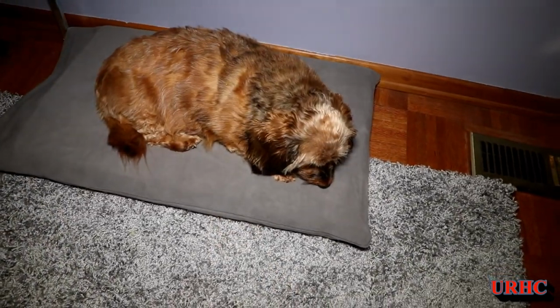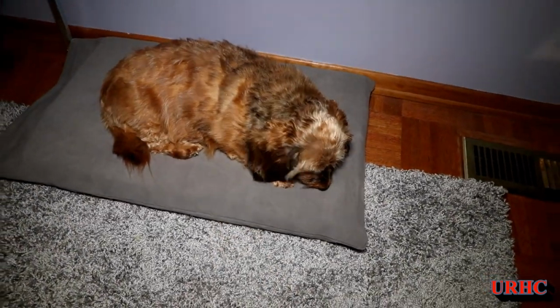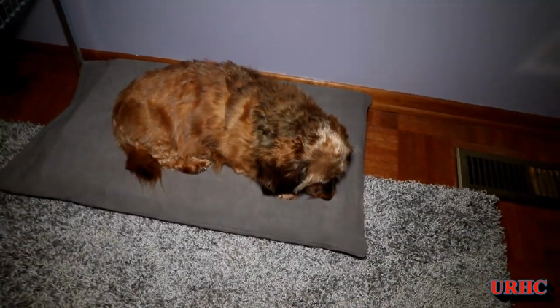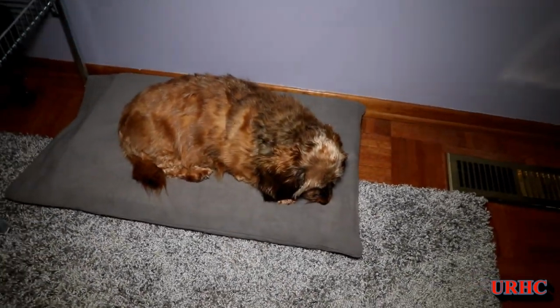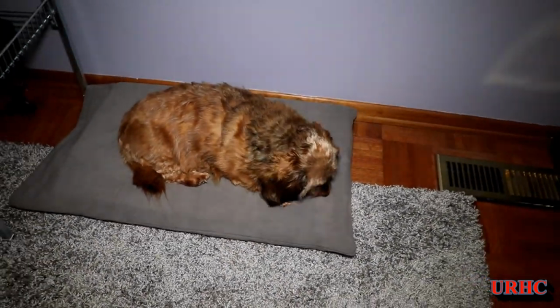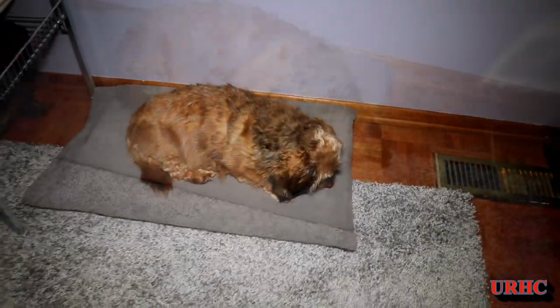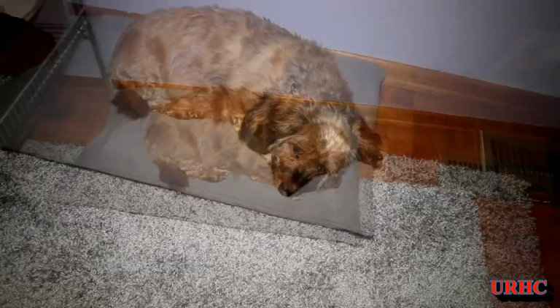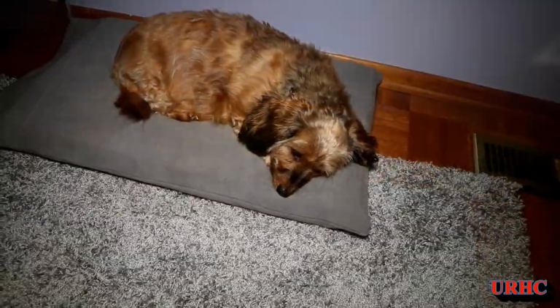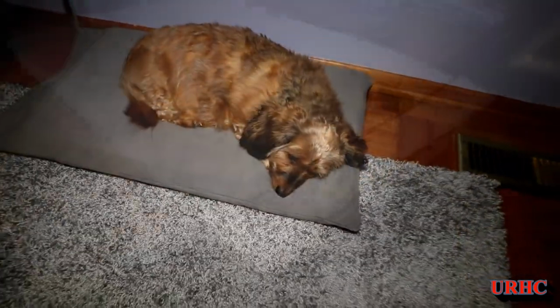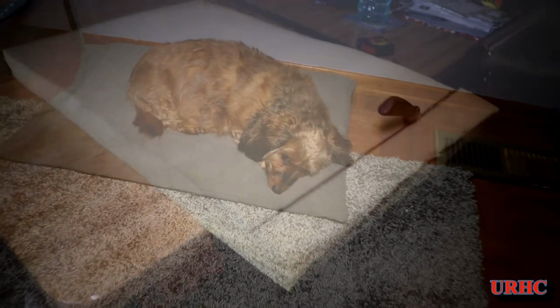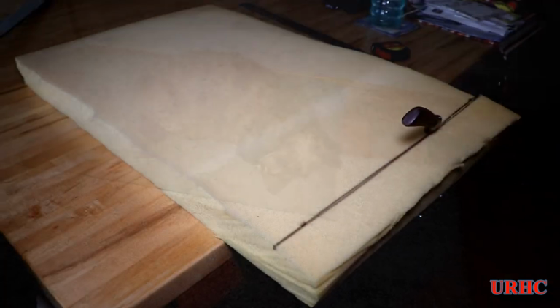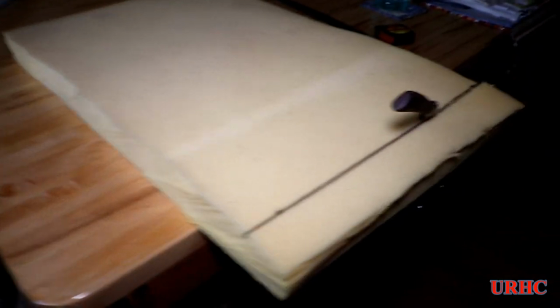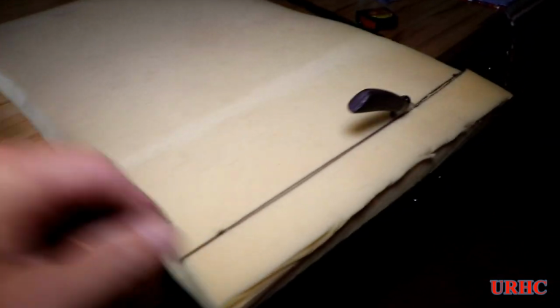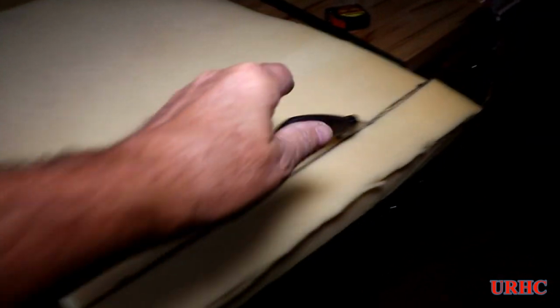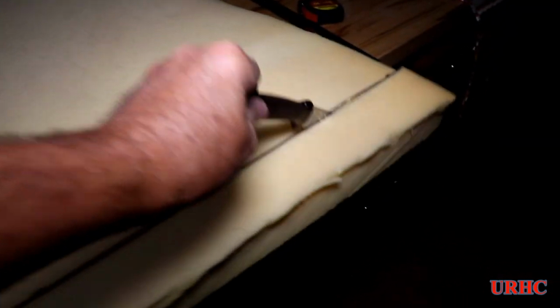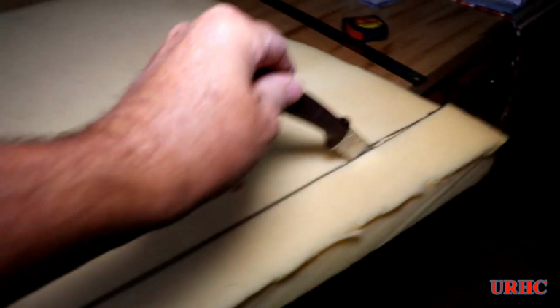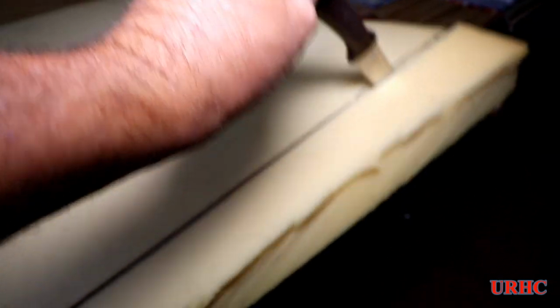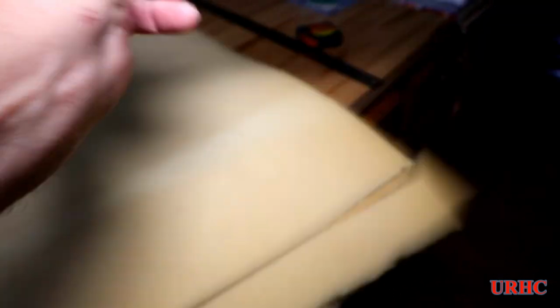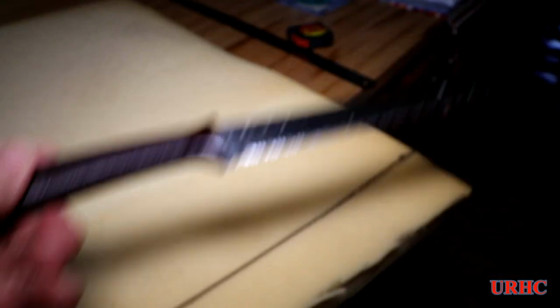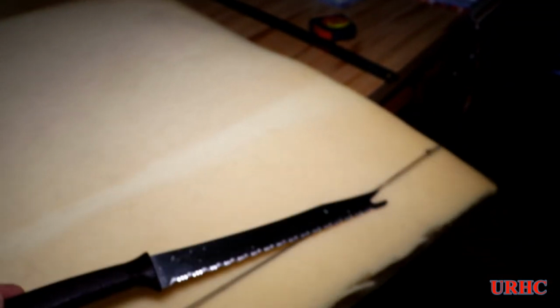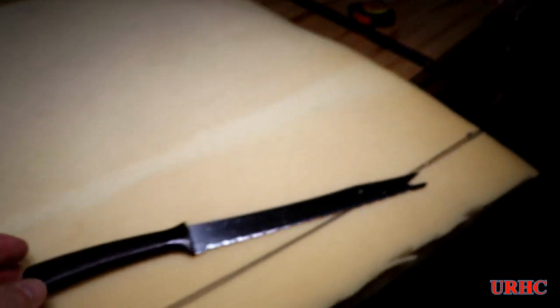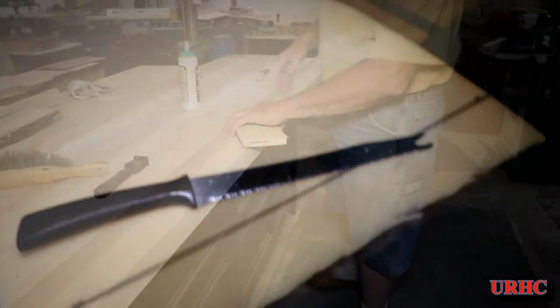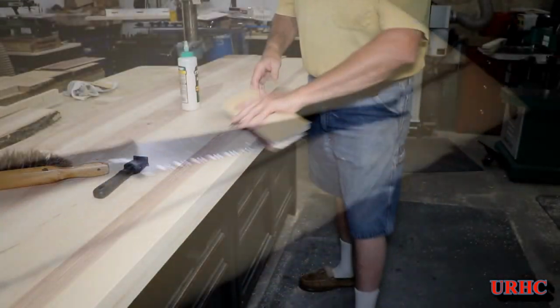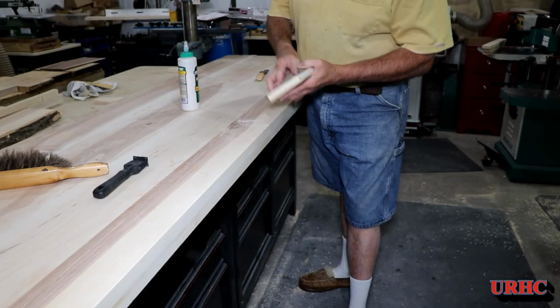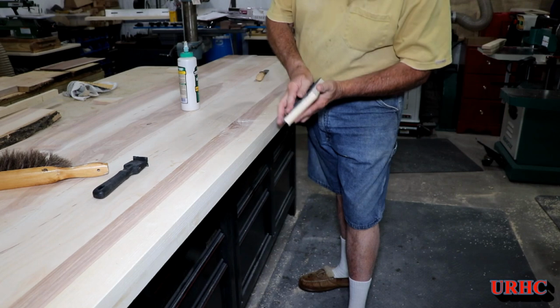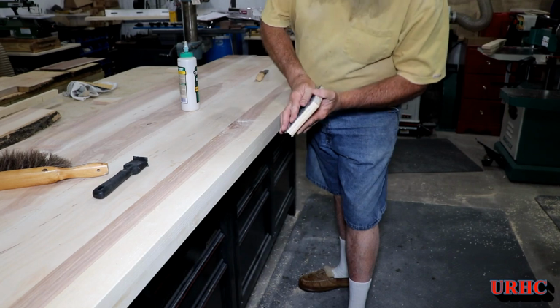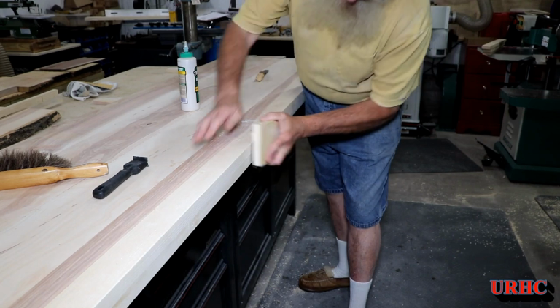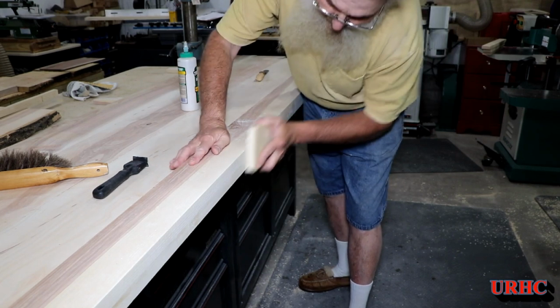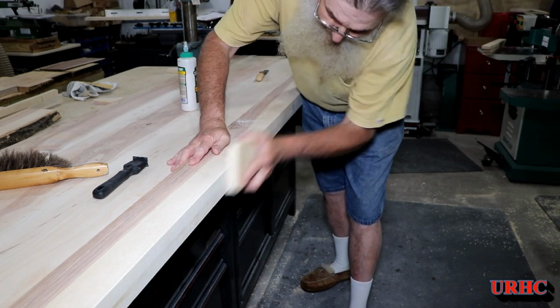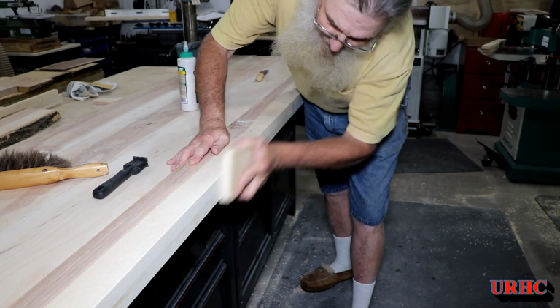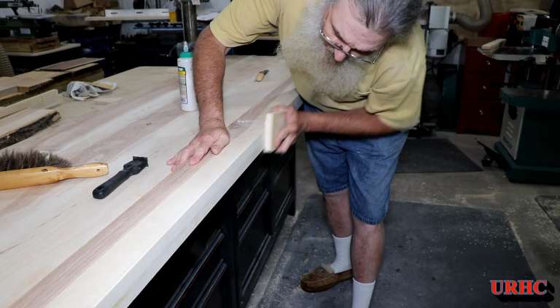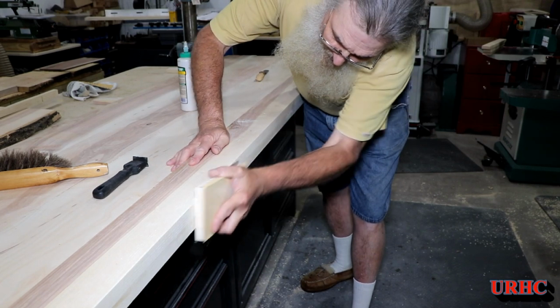There's a puppy in the first one — it doesn't smell like her but she did get used to it. I just used an old foam memory foam topper and got some felt at Joann's.